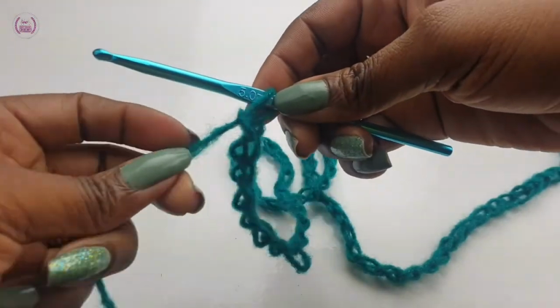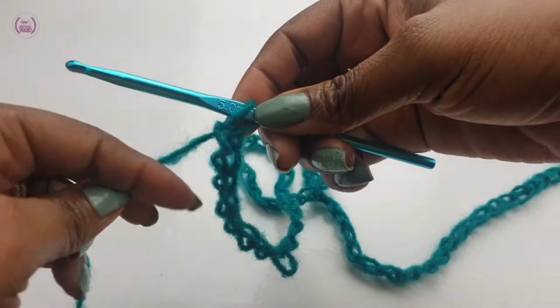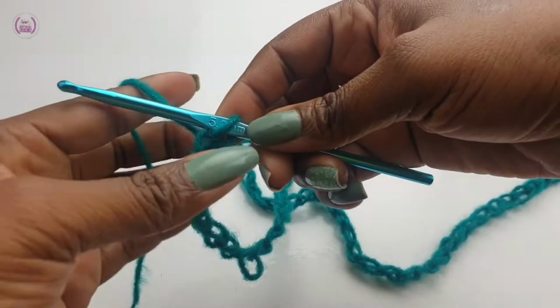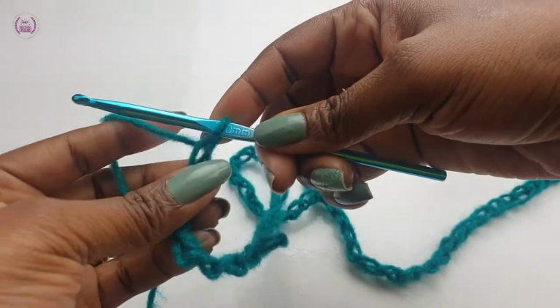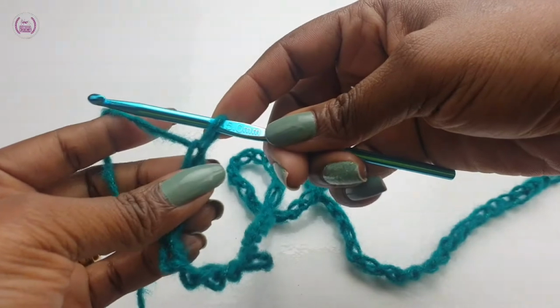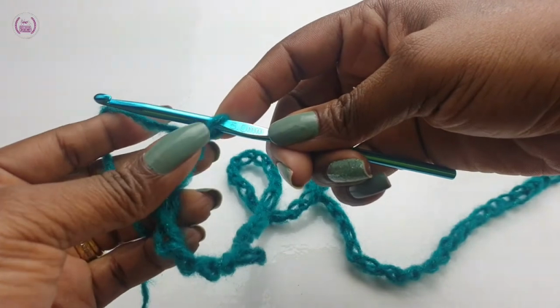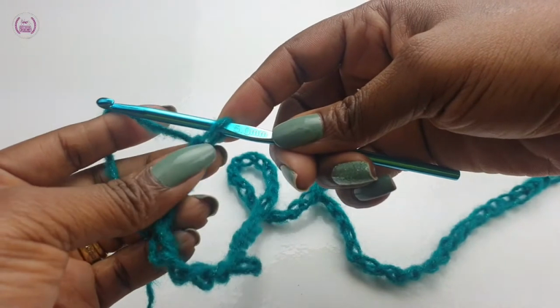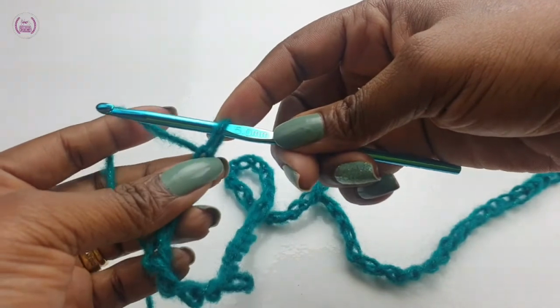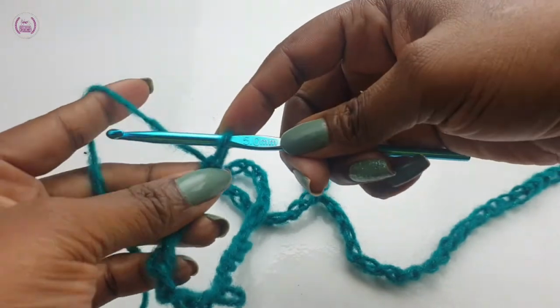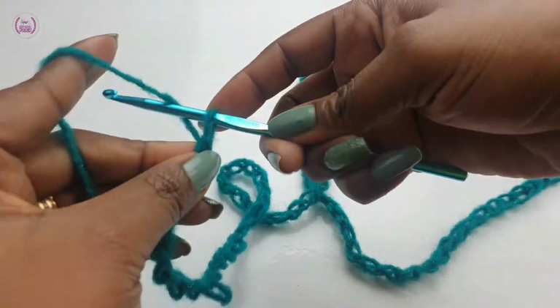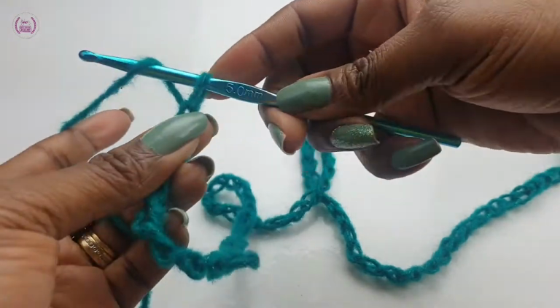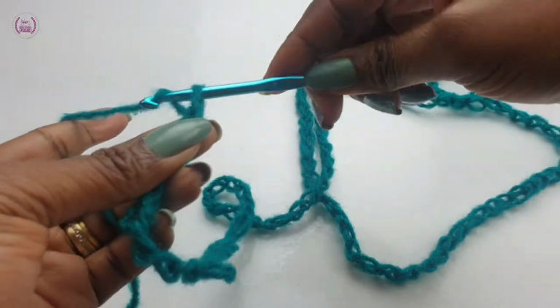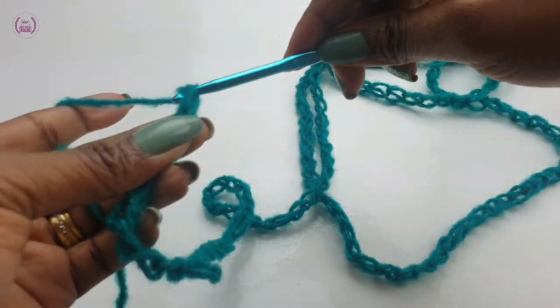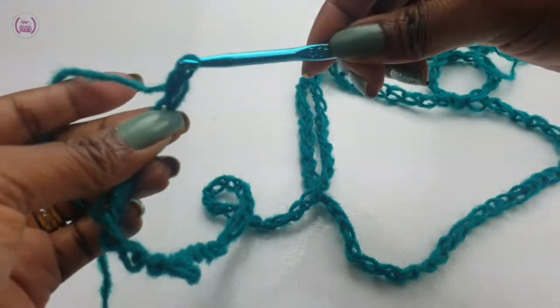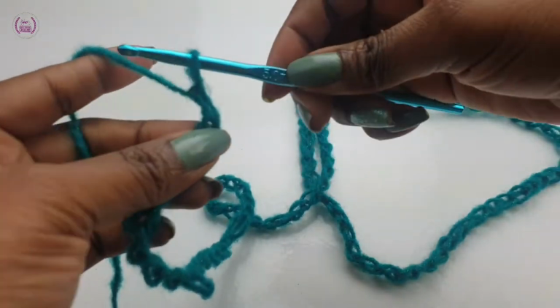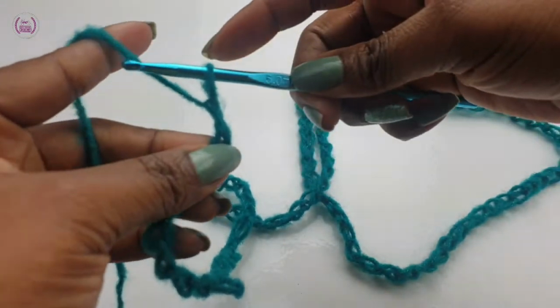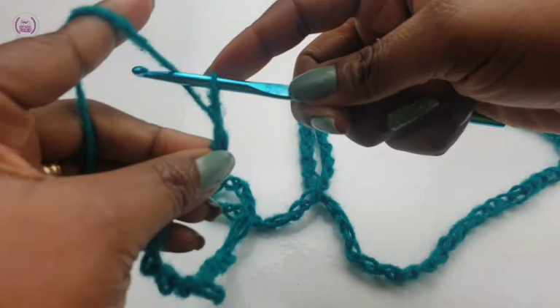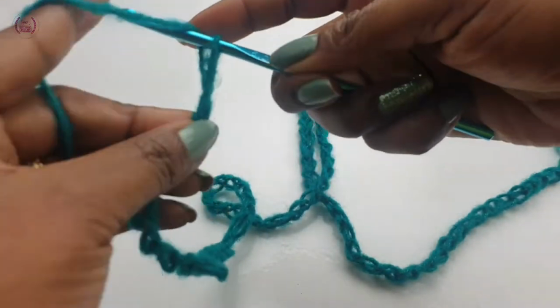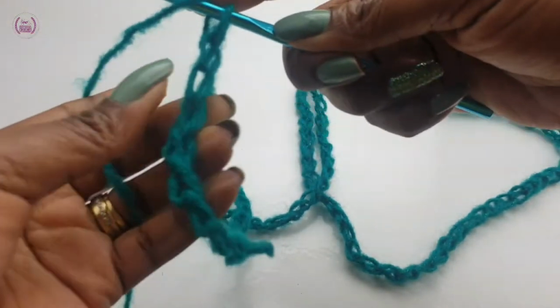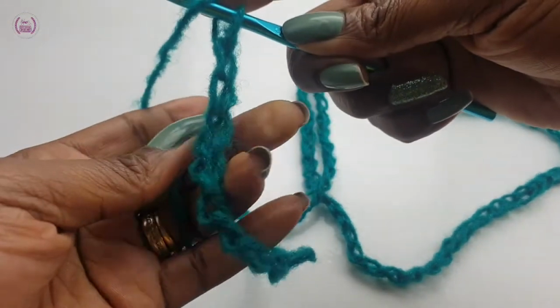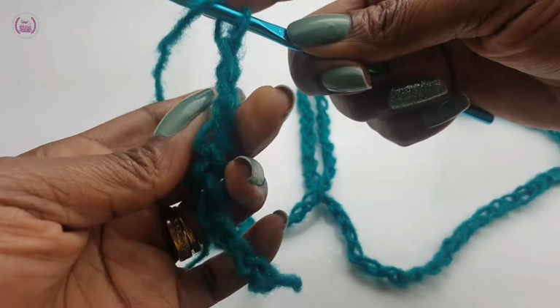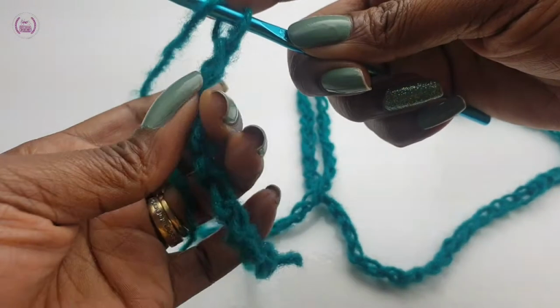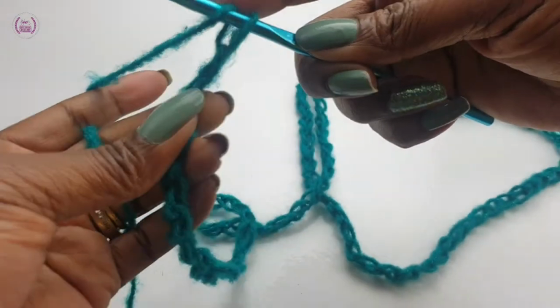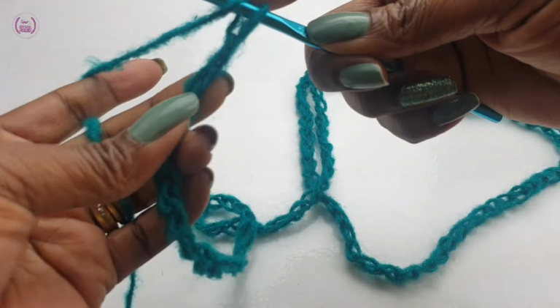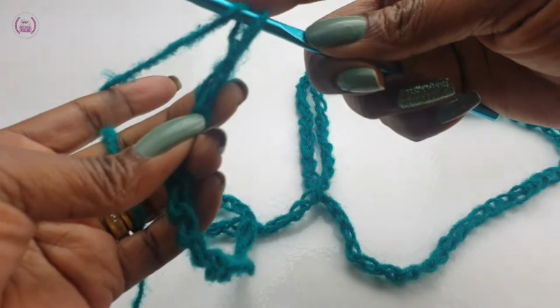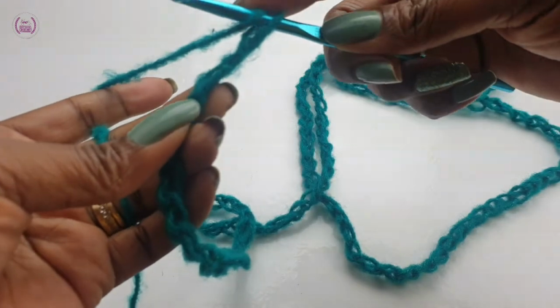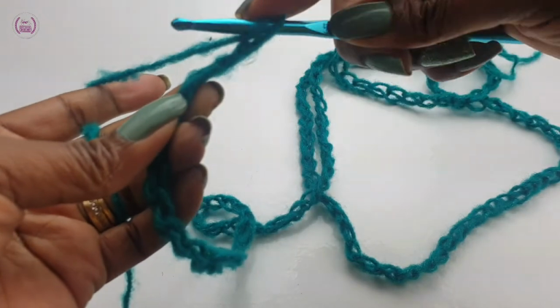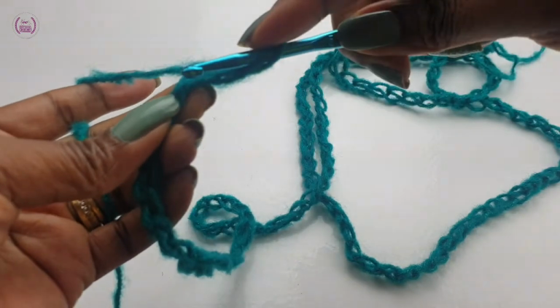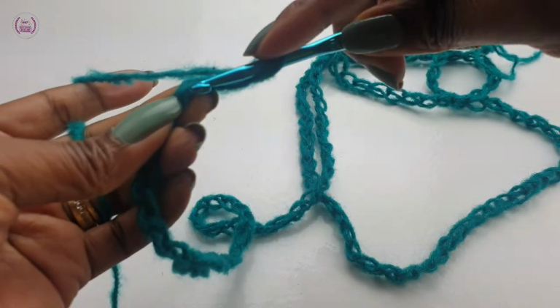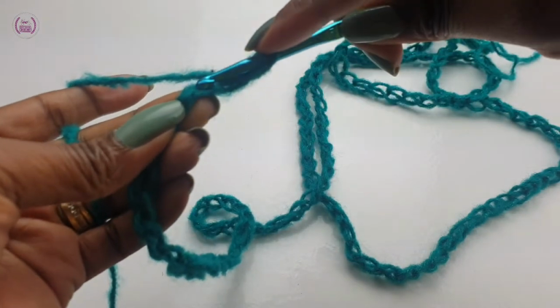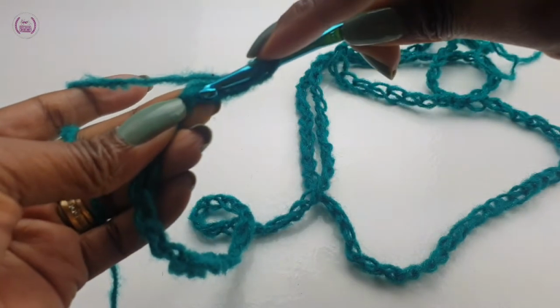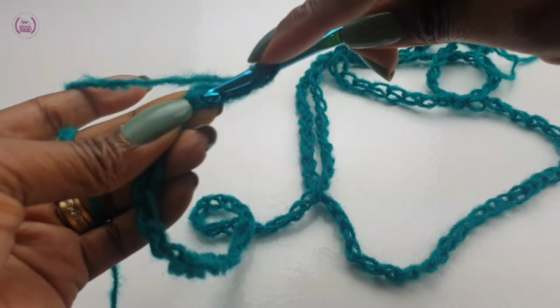Chain one — this will help with the height of the double crochet. Yarn over into the back loop.